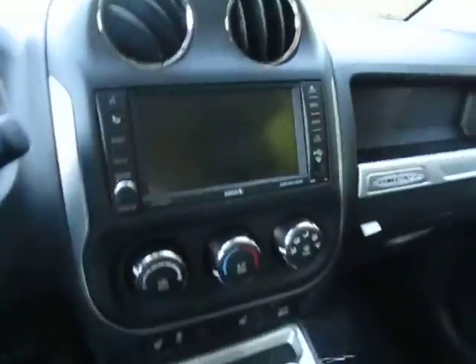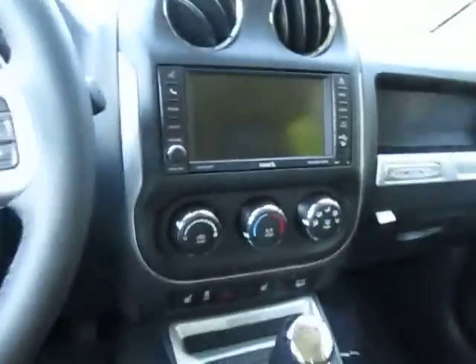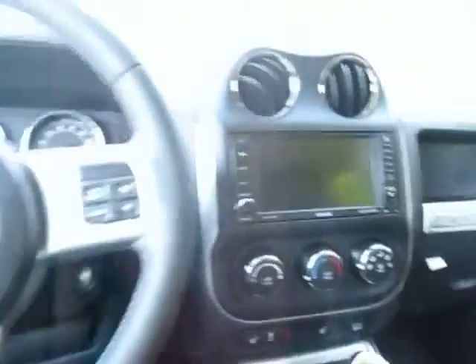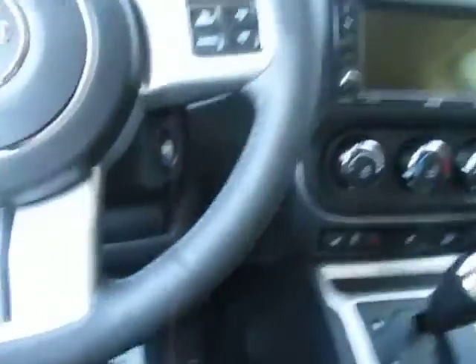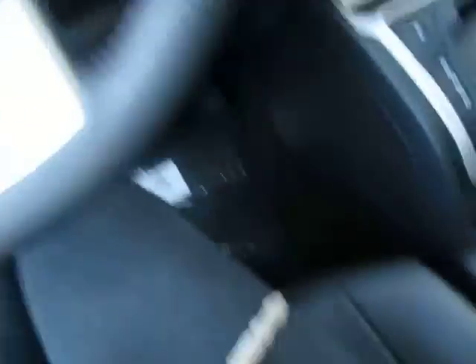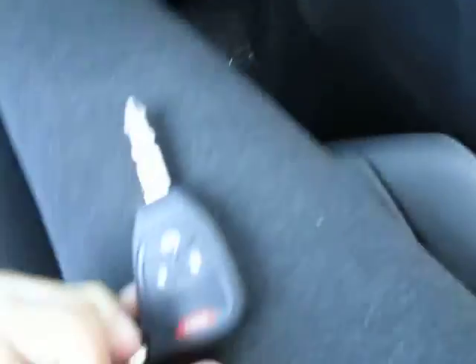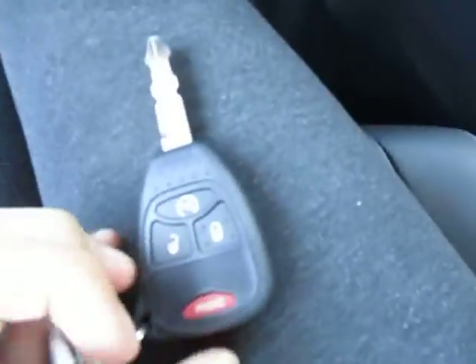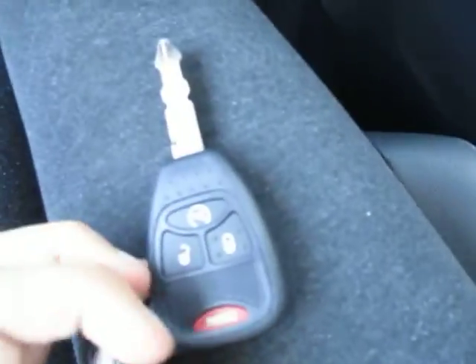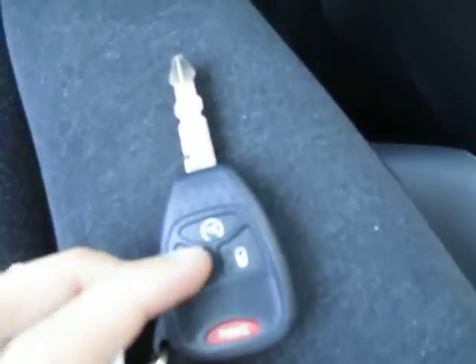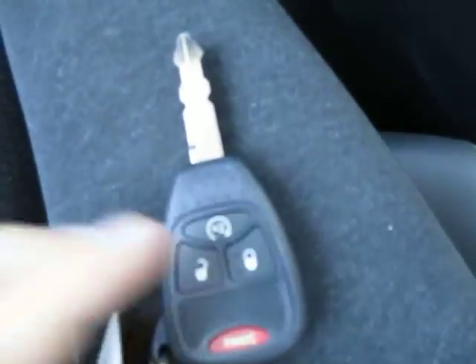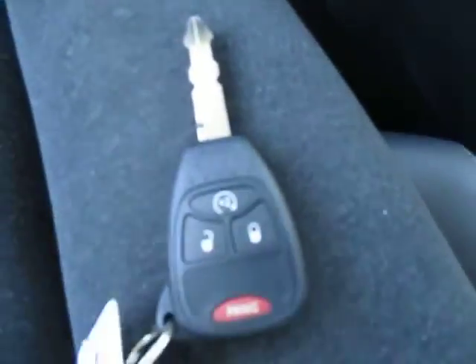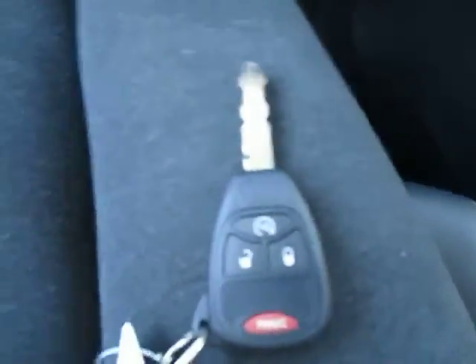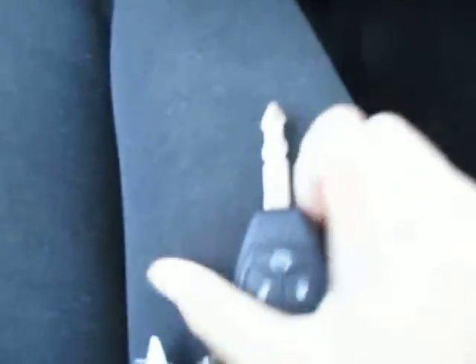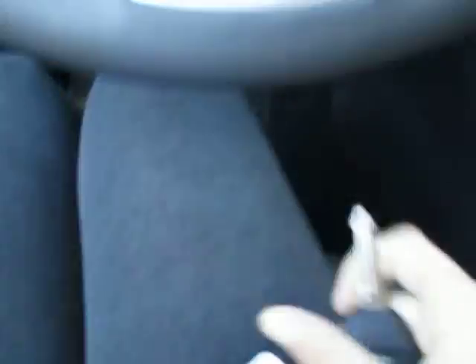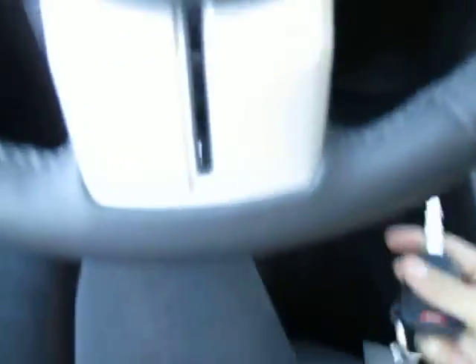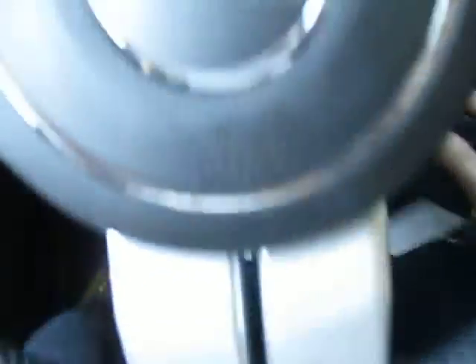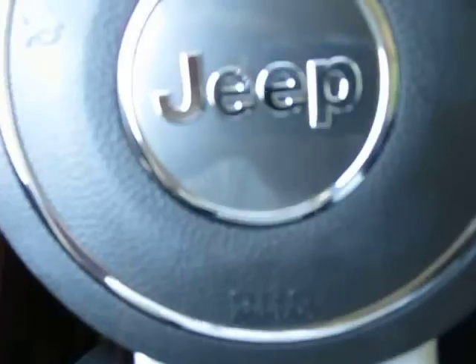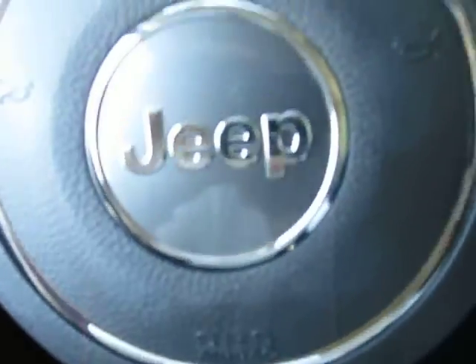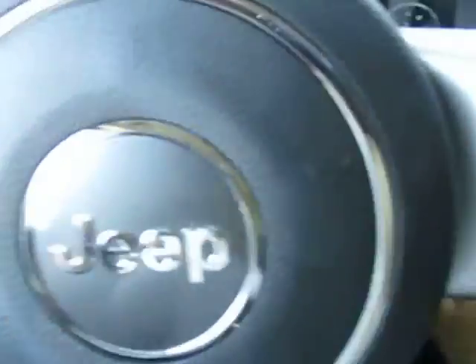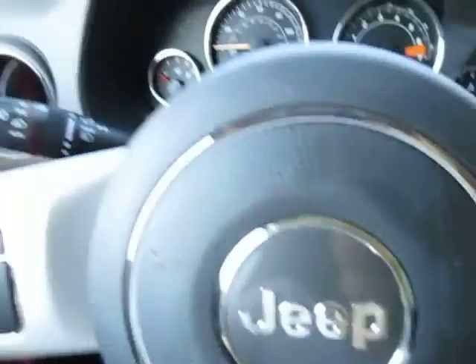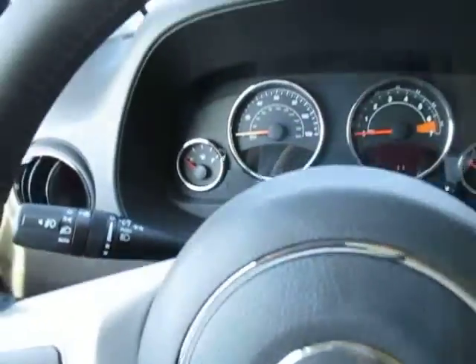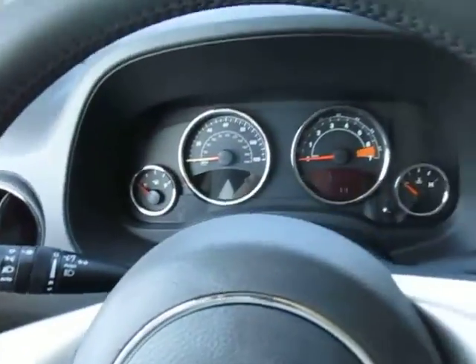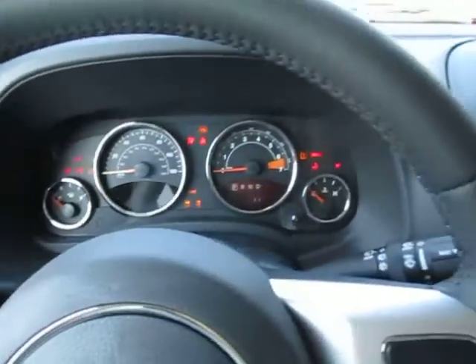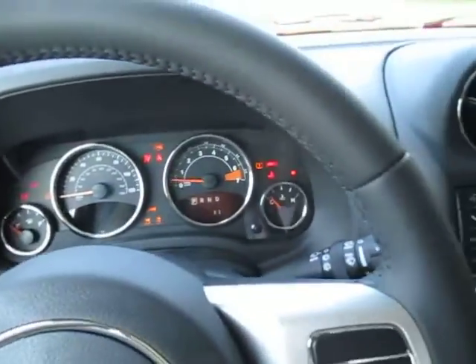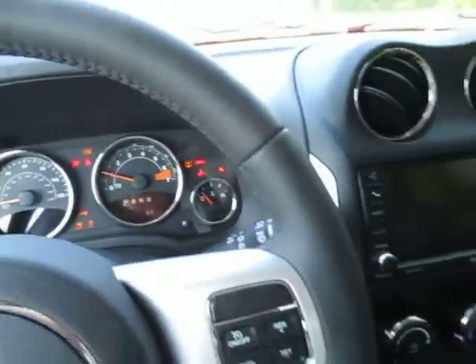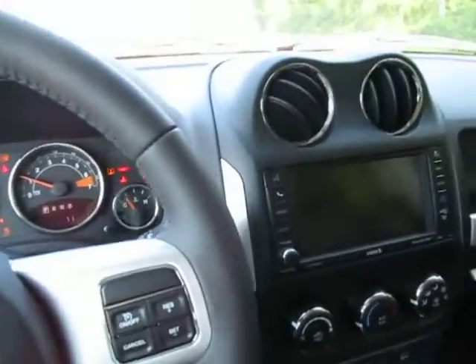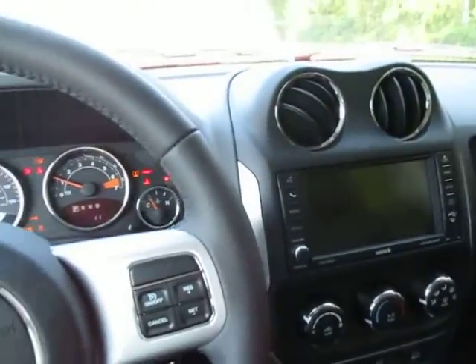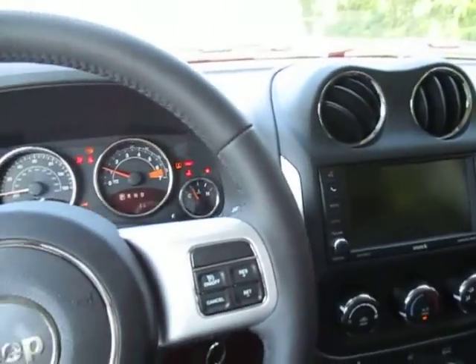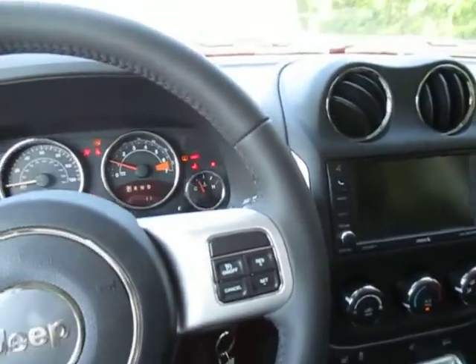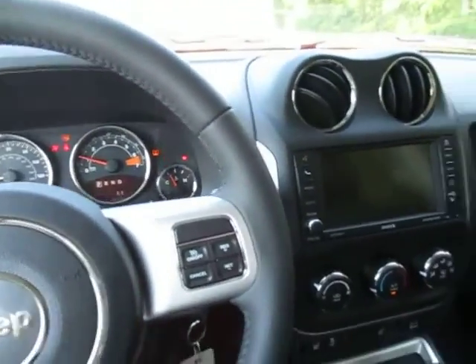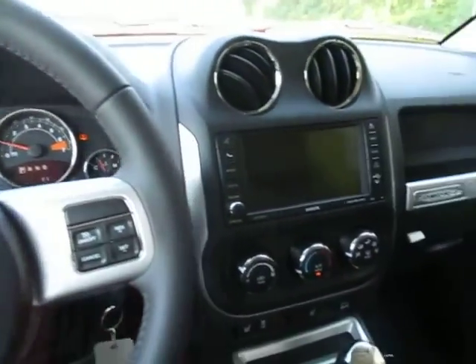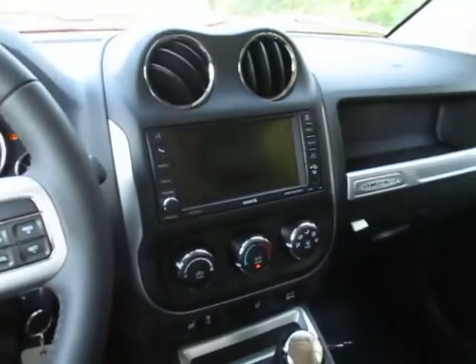Come on over to the front. If you look at the key, there's a remote start on there which is a really nice feature to have. I'm going to go ahead and start this now so we can take a look at everything.